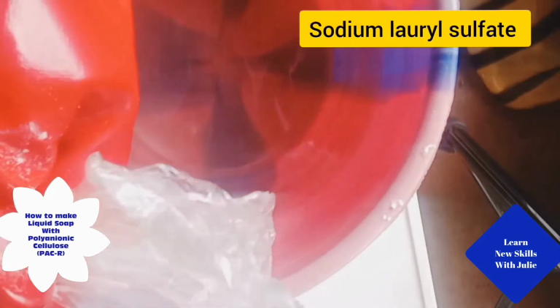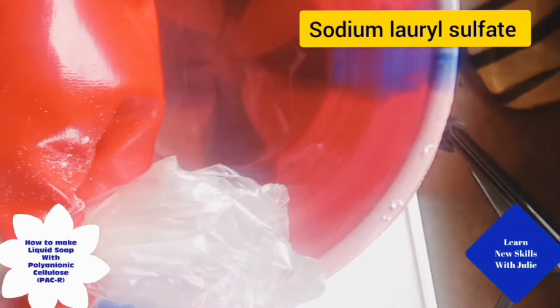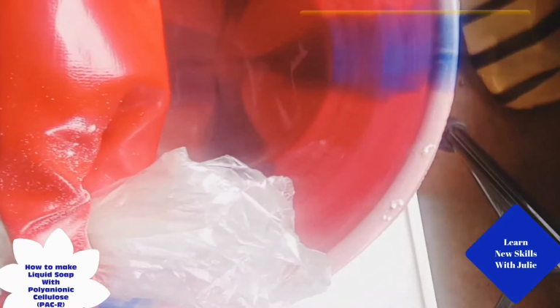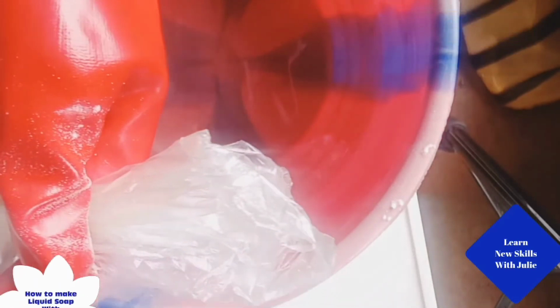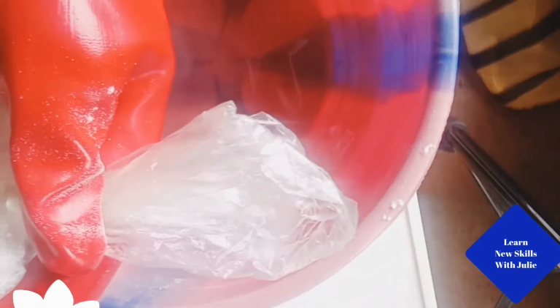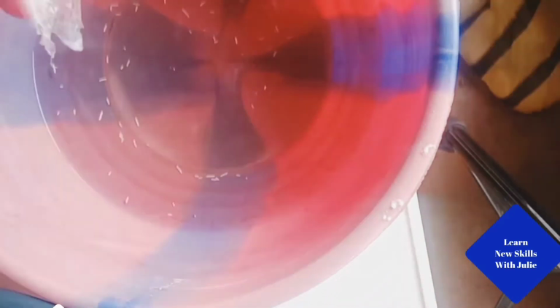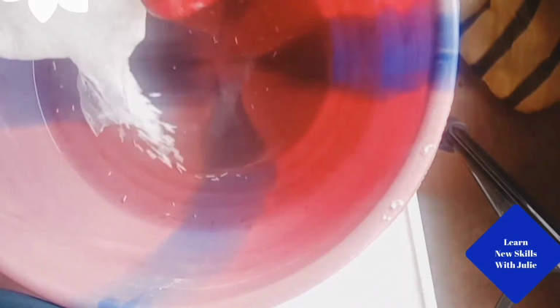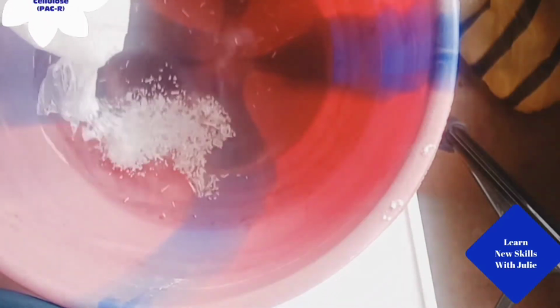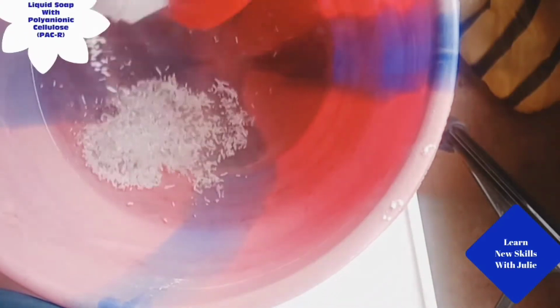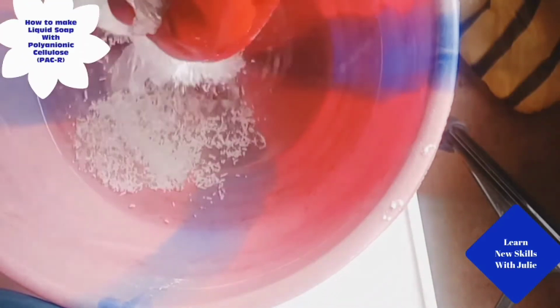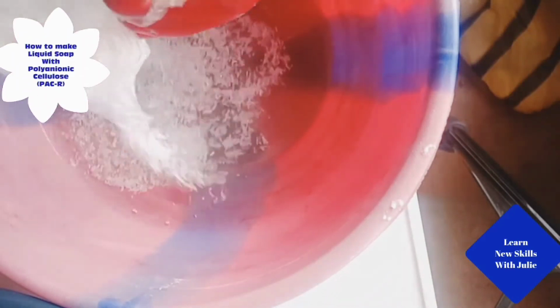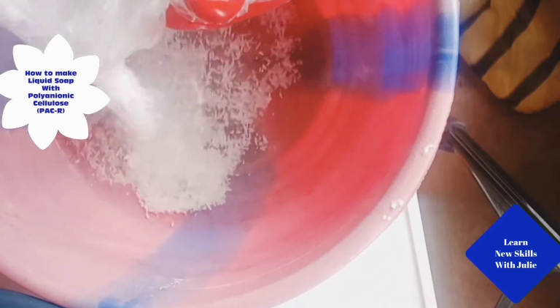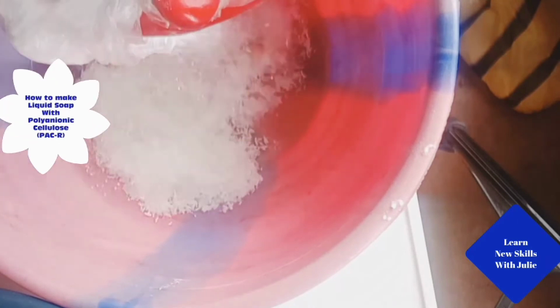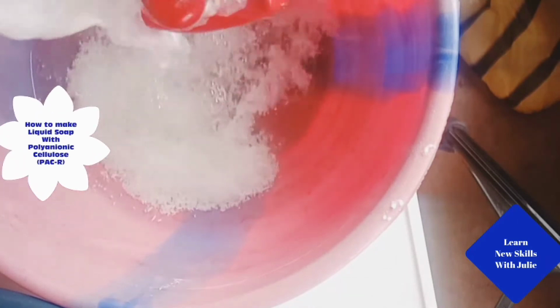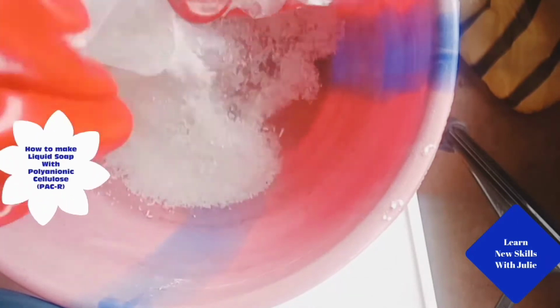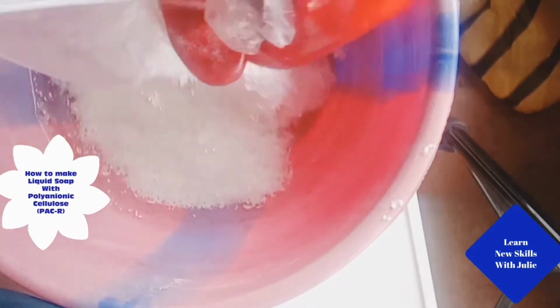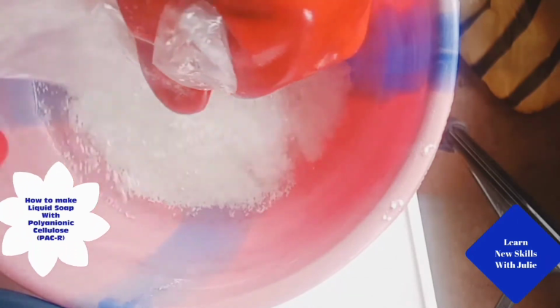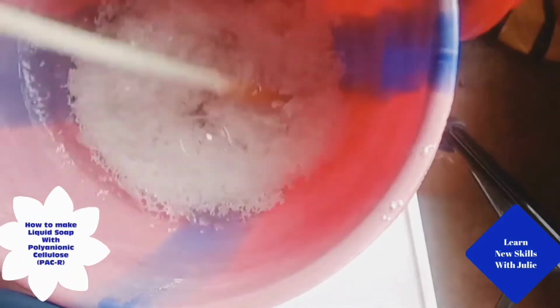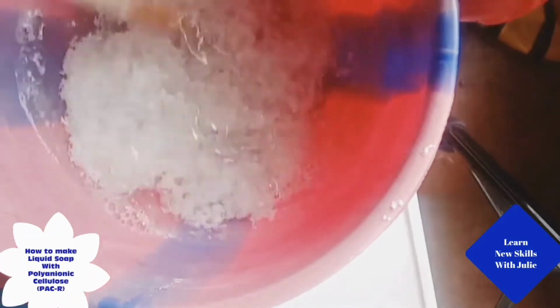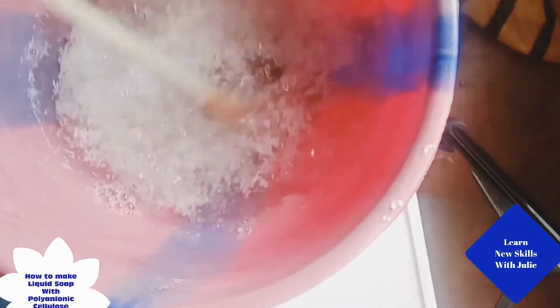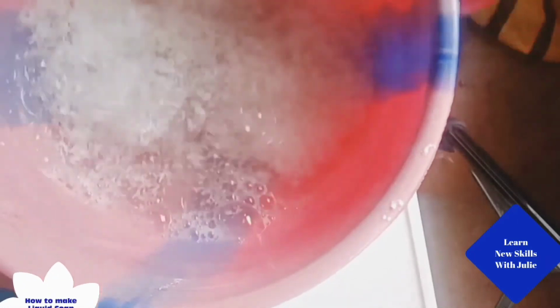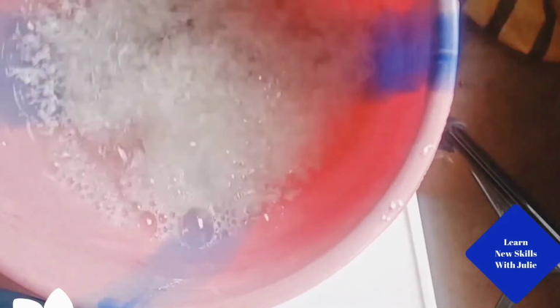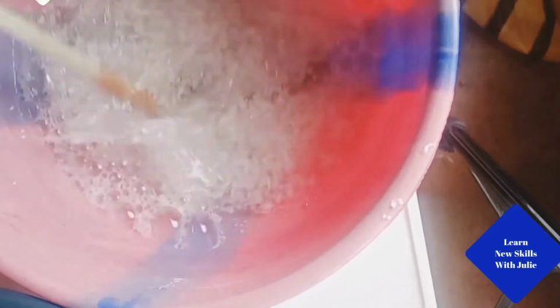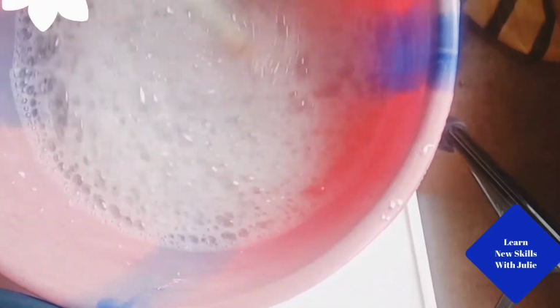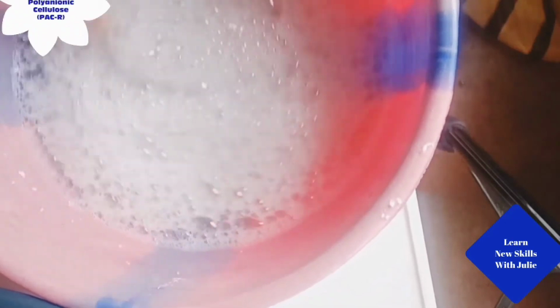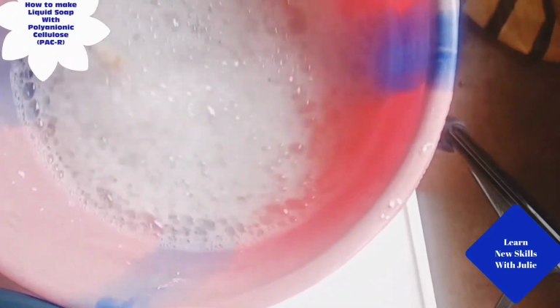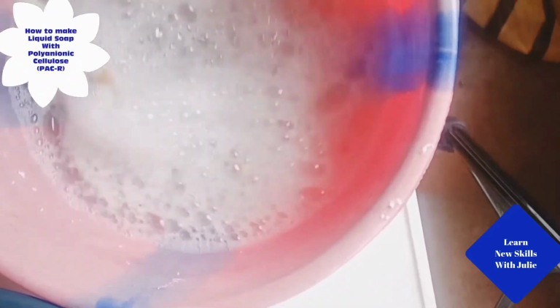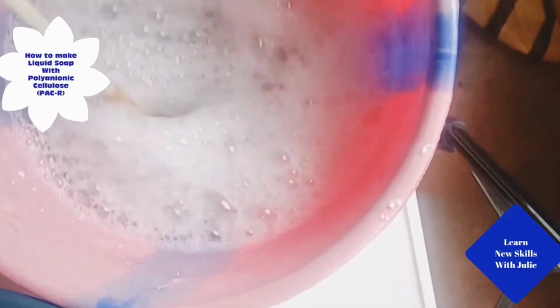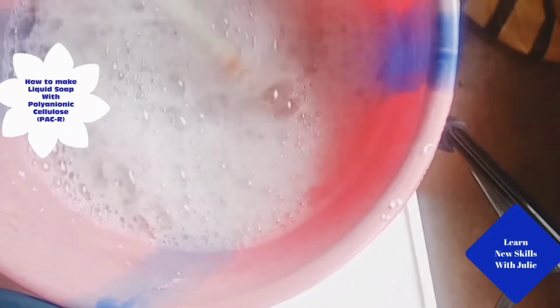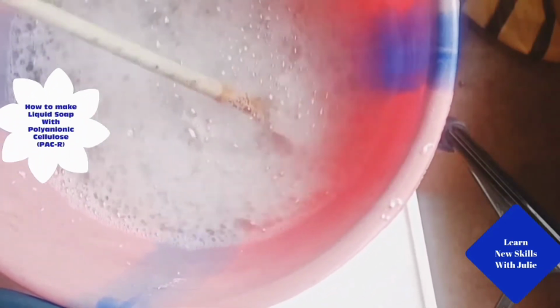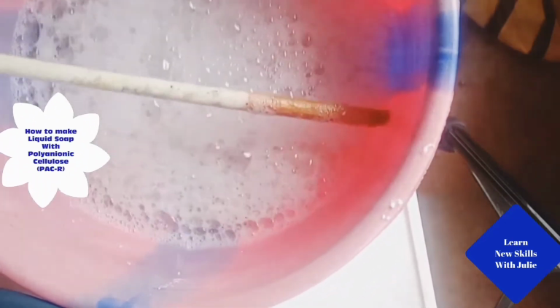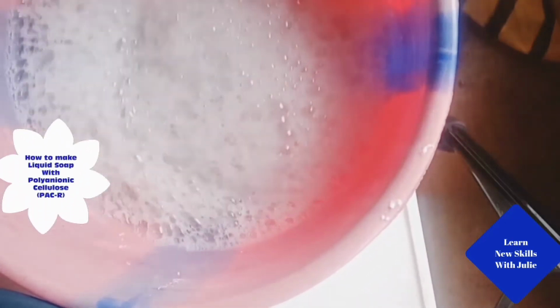In another container, dissolve 1.5 grams of sodium lauryl sulfate in 1 liter of clean water and pour into the rest of the liquid soap.